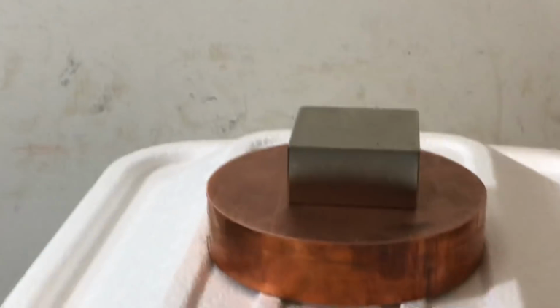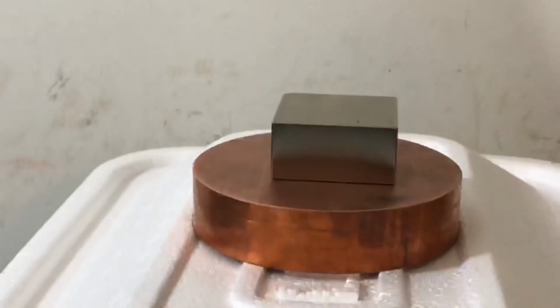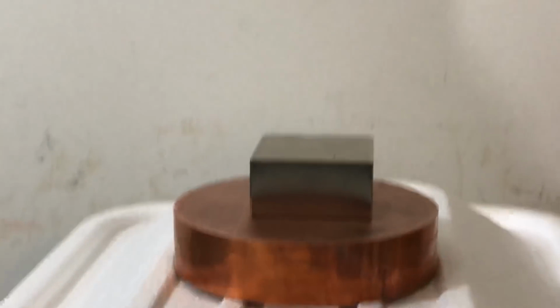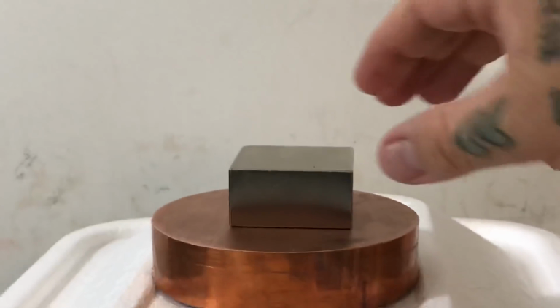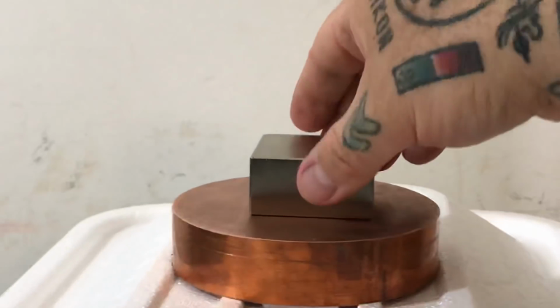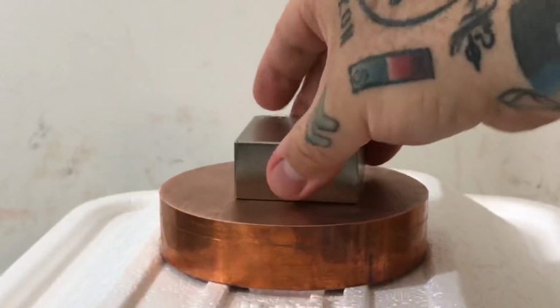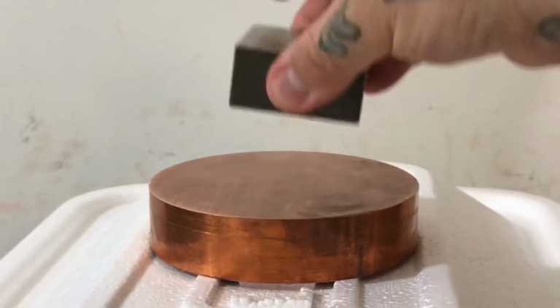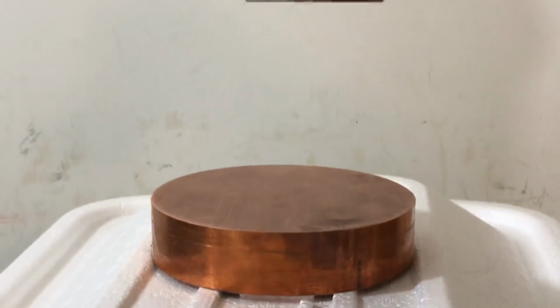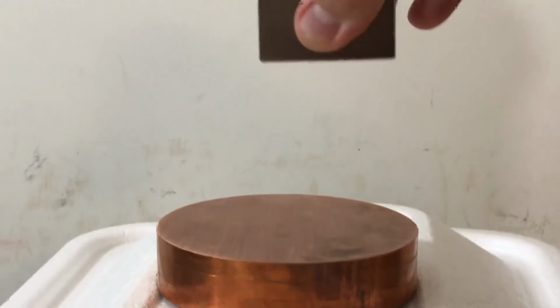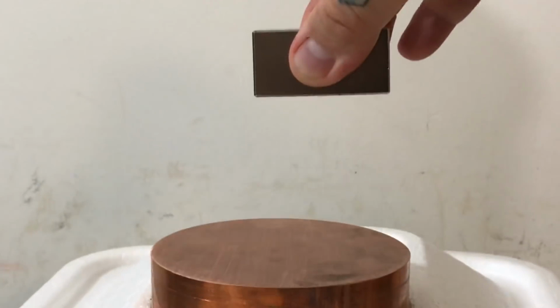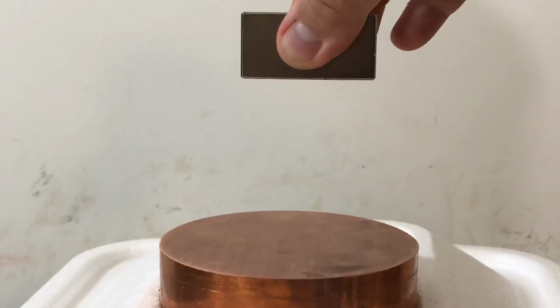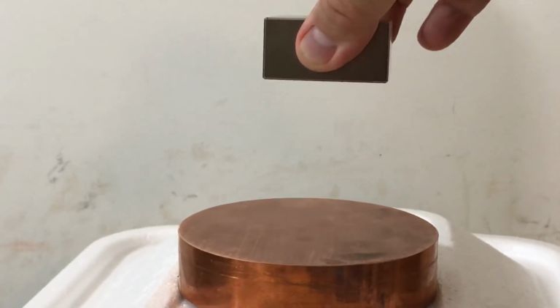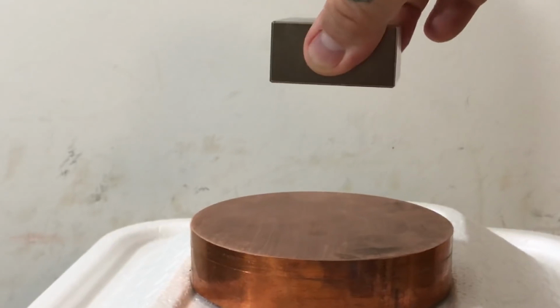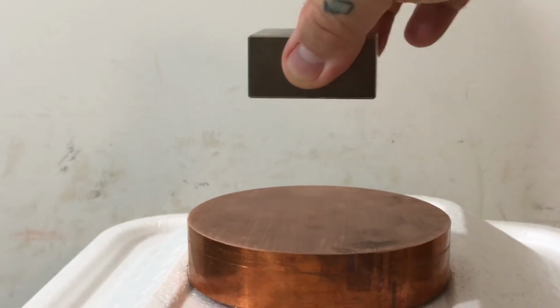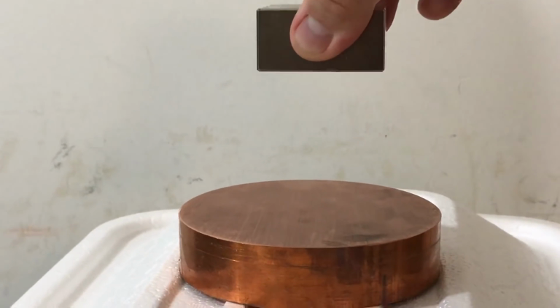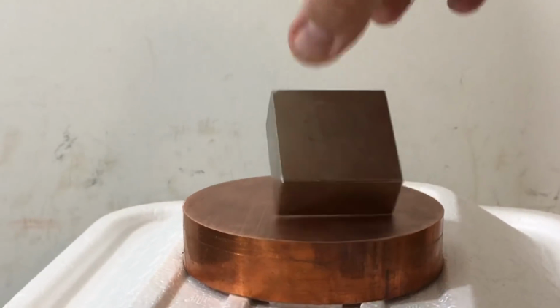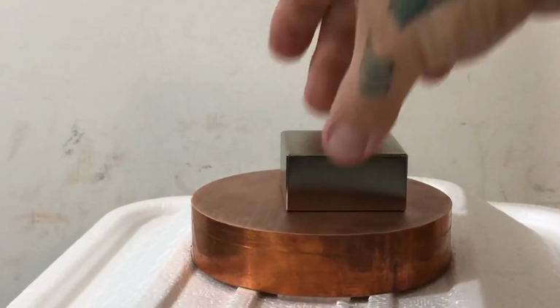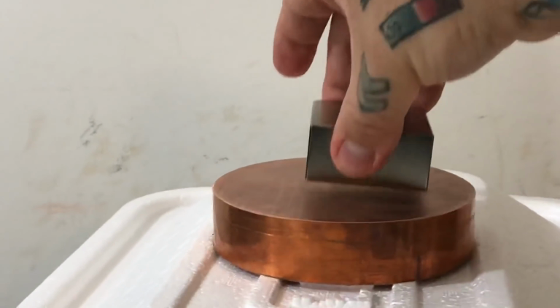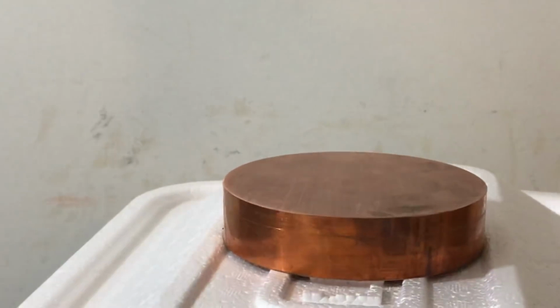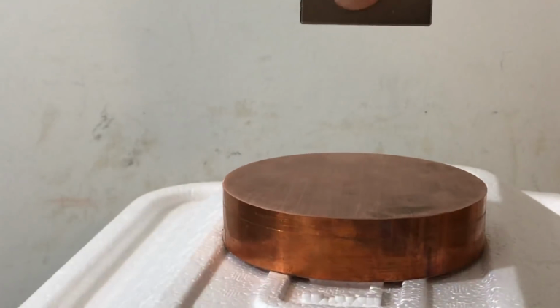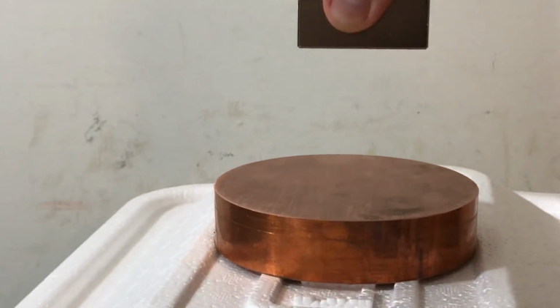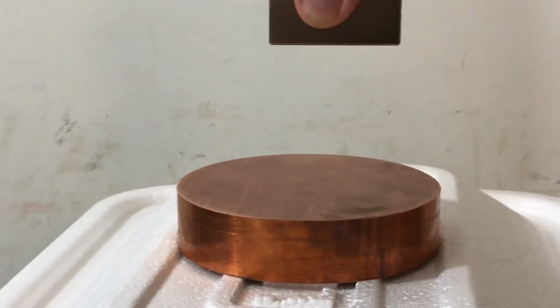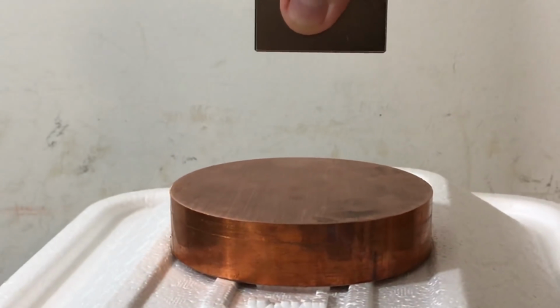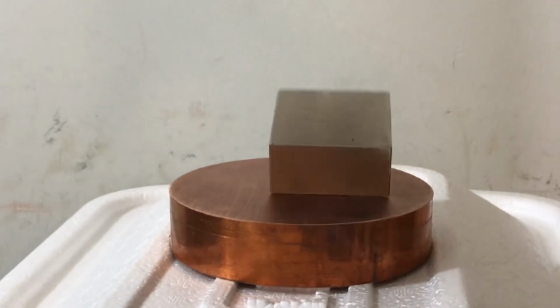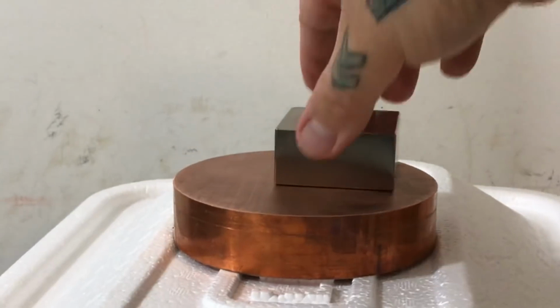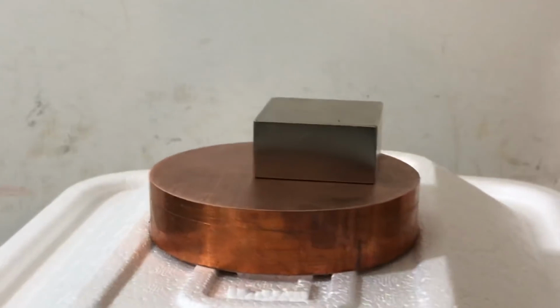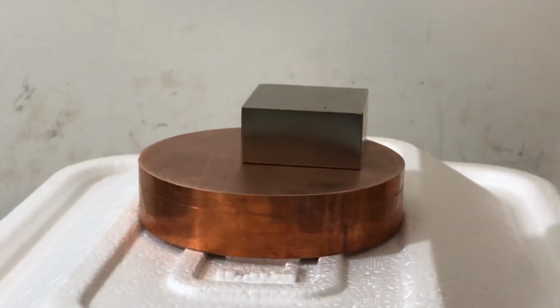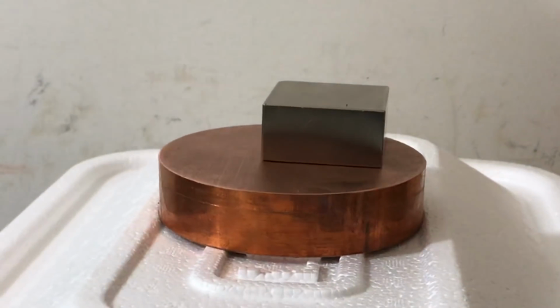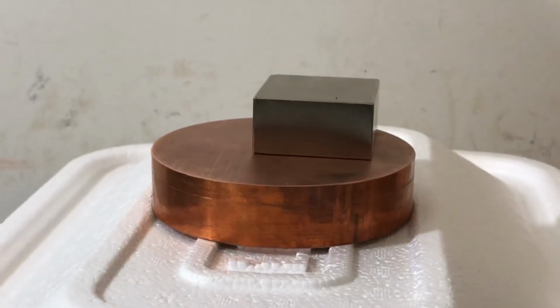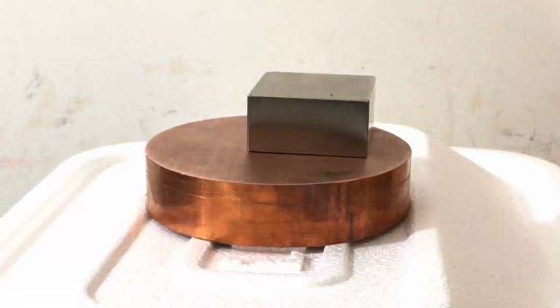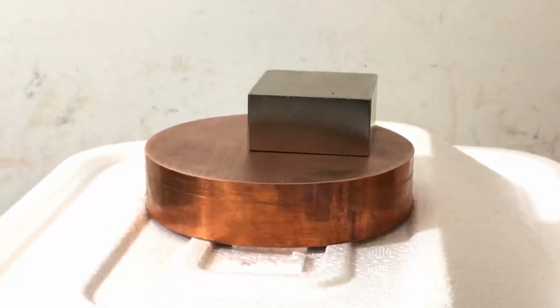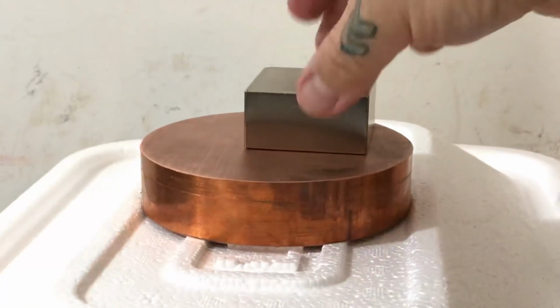Let's try that again, looking a little closer. Let's drop it from about five inches or so — add and drop it perfectly. Hold on, let's try that again.